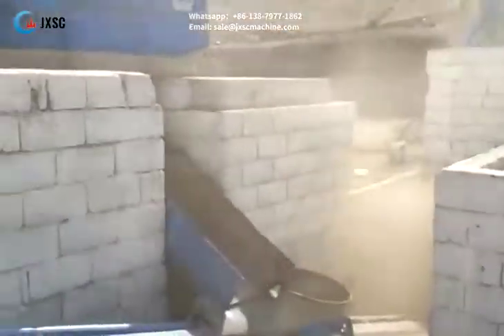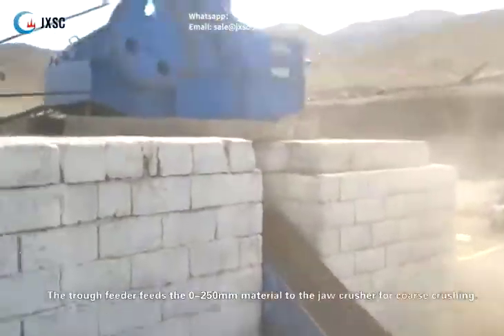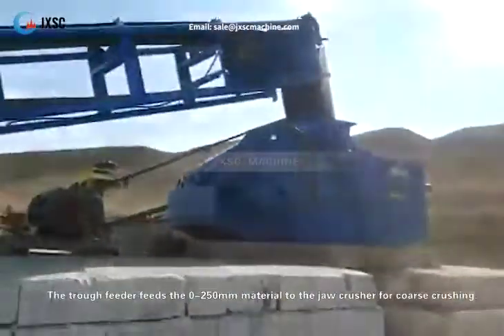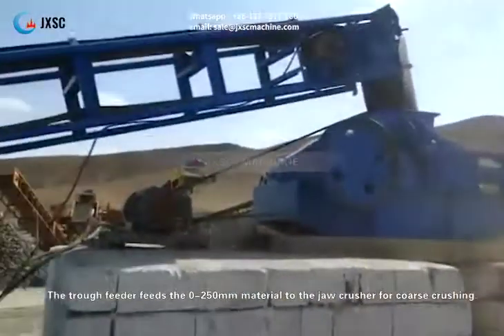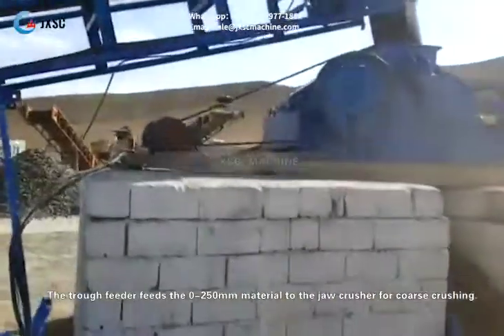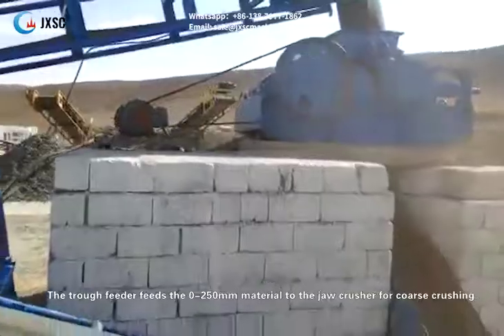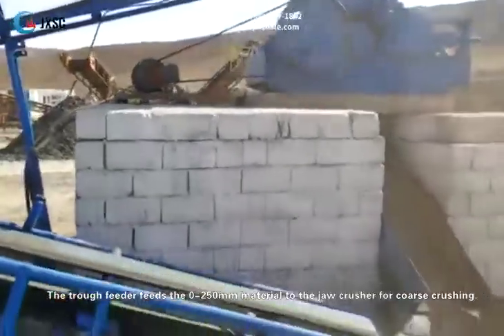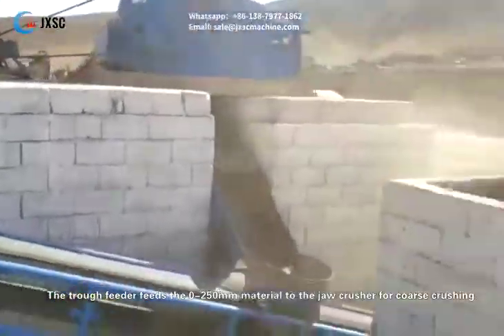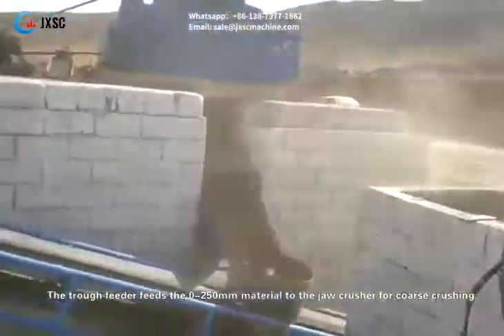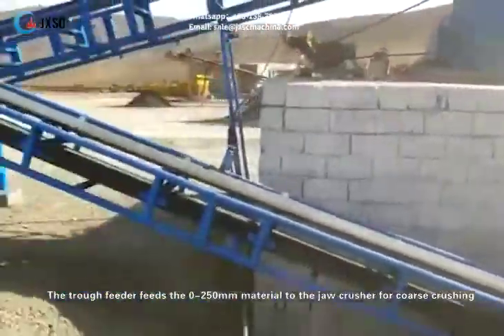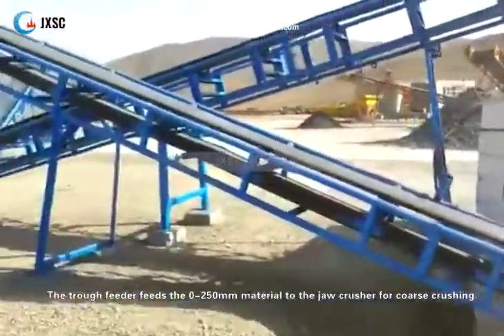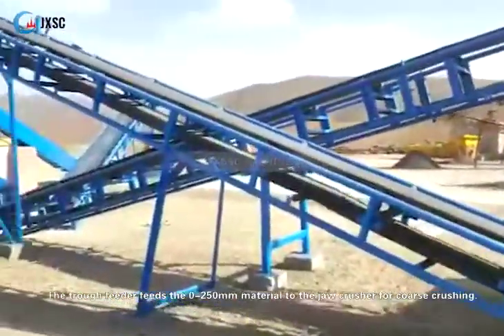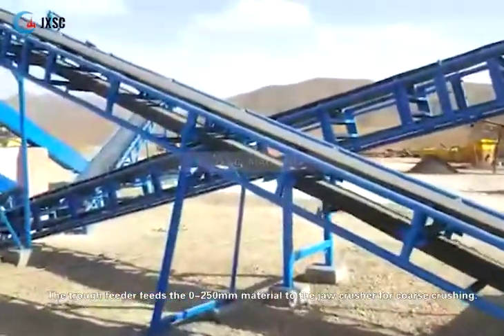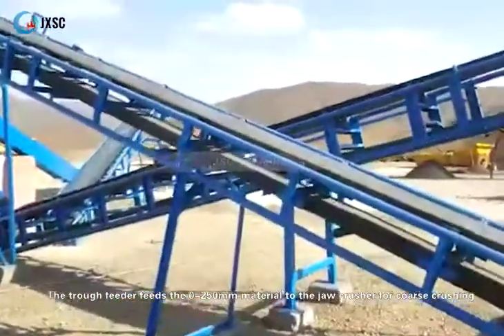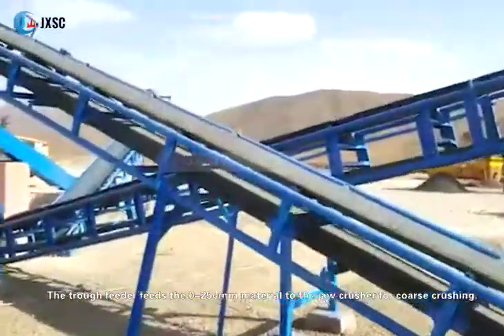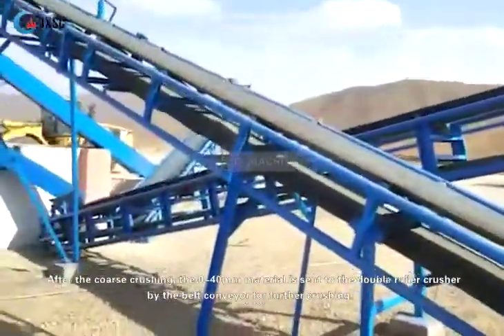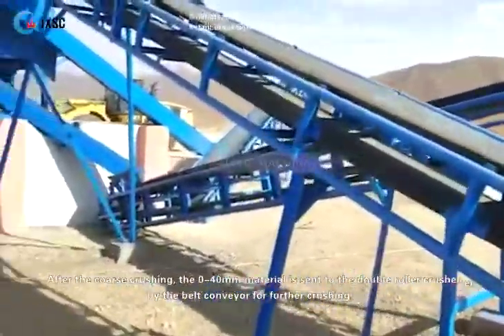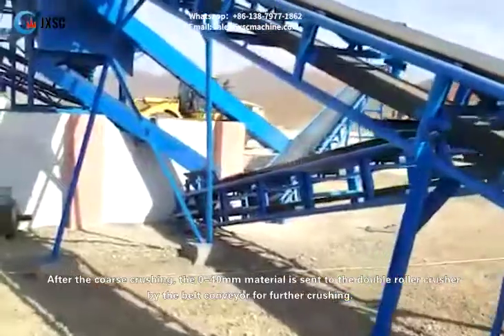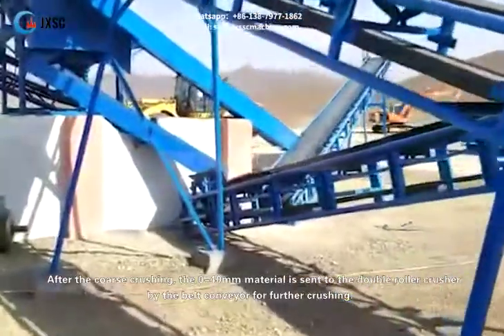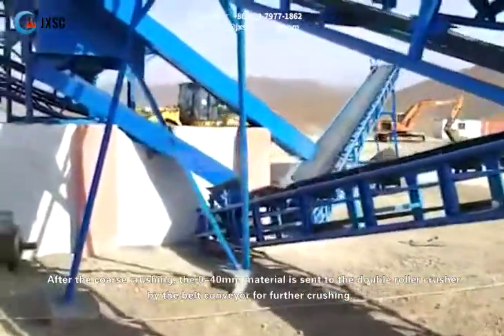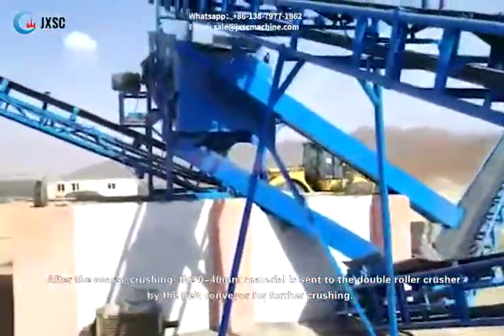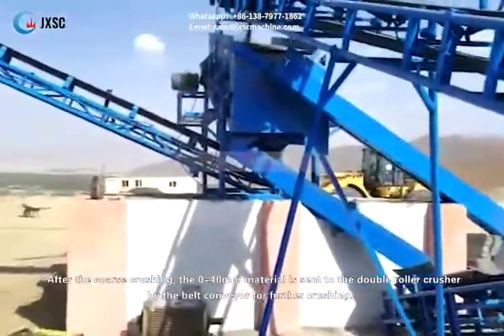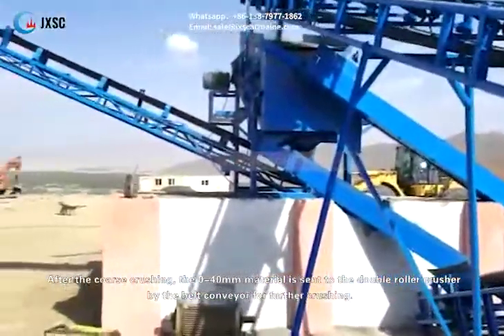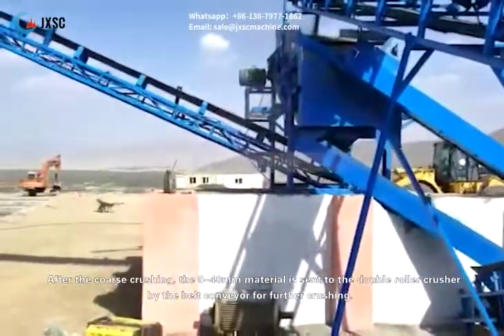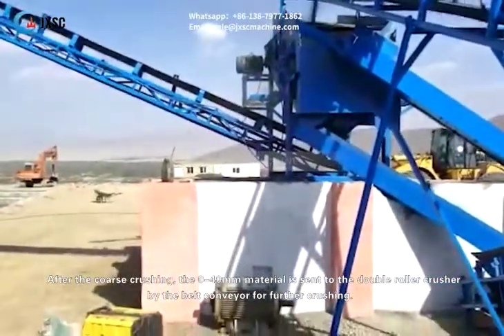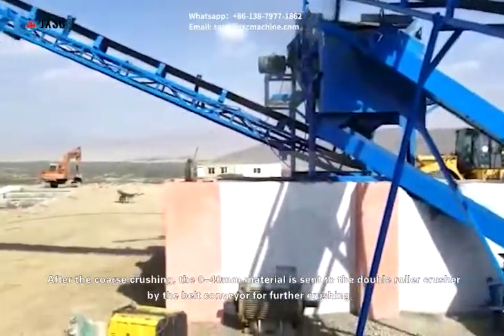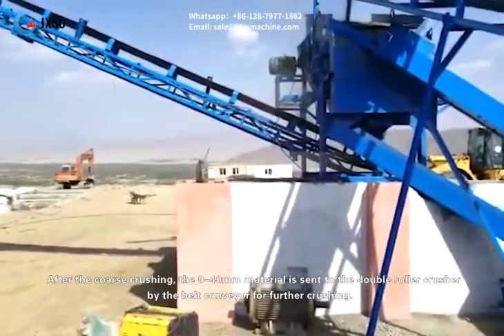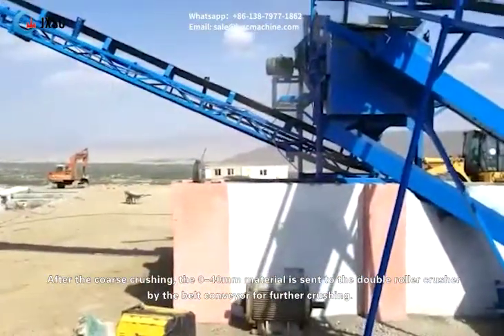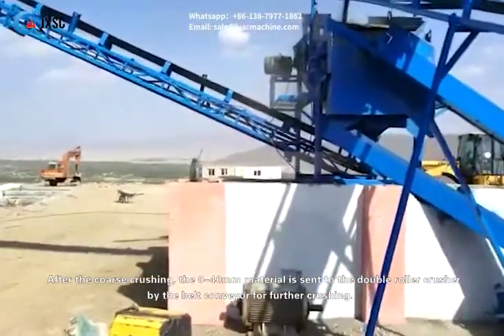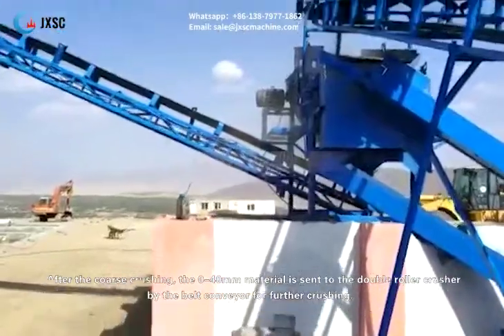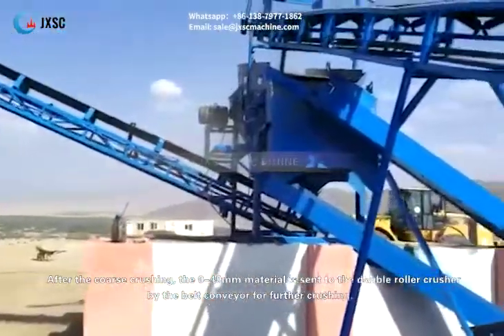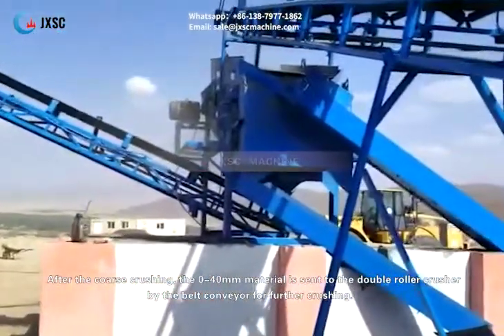The trough feeder feeds the 0-250mm material to the jaw crusher for coarse crushing. After the coarse crushing, the 0-40mm material is sent to the double roller crusher by the belt conveyor for further crushing.